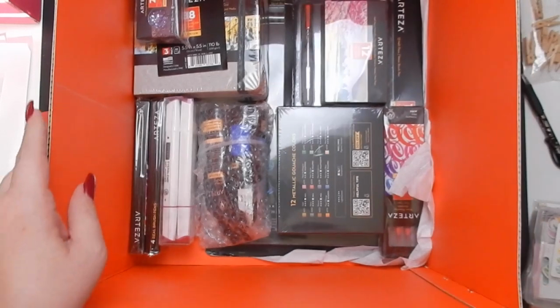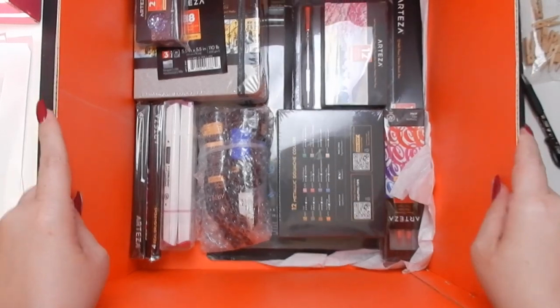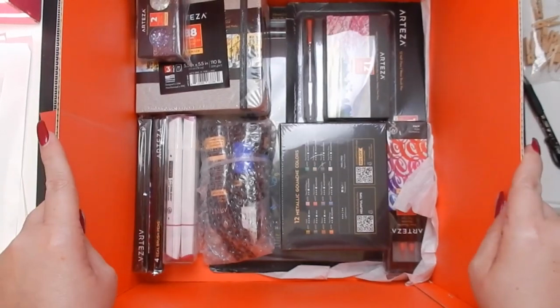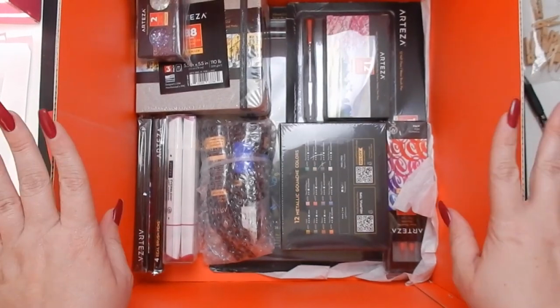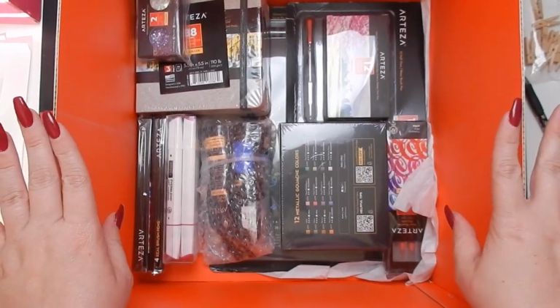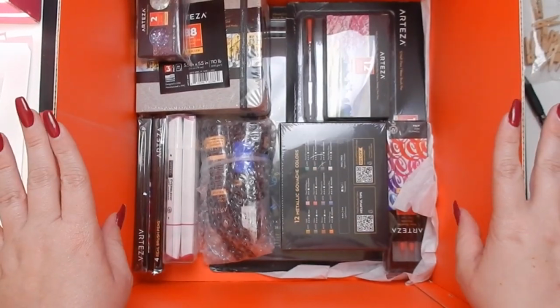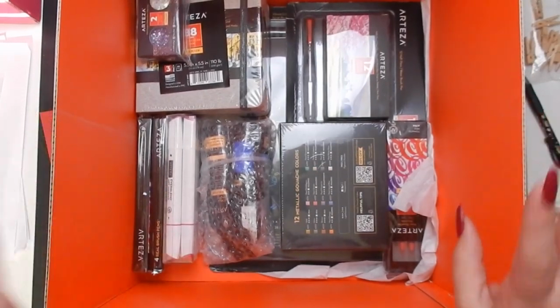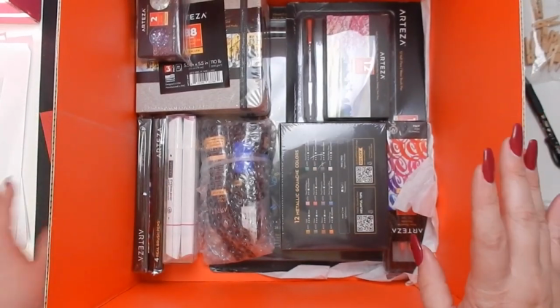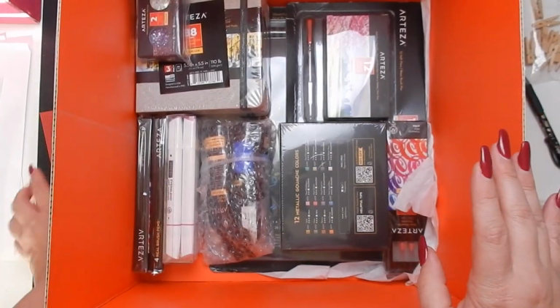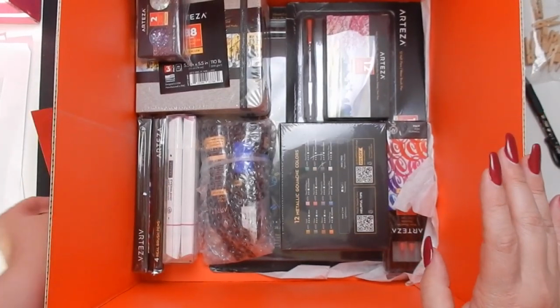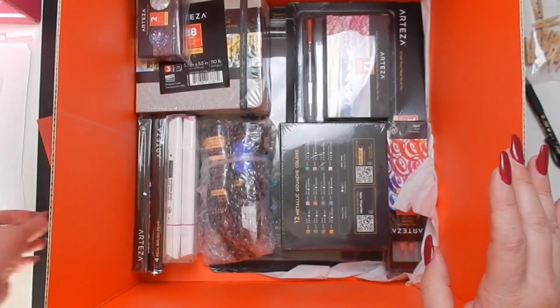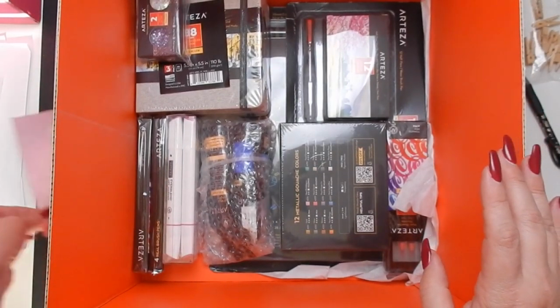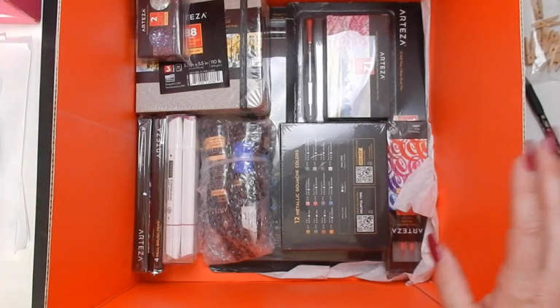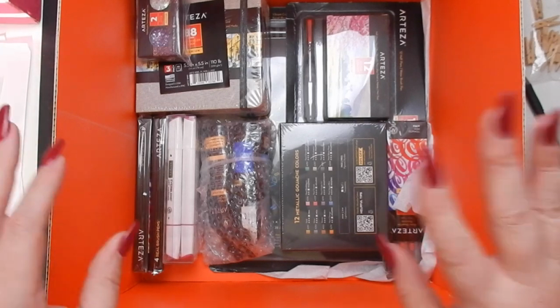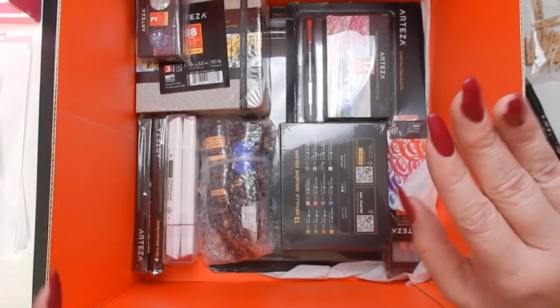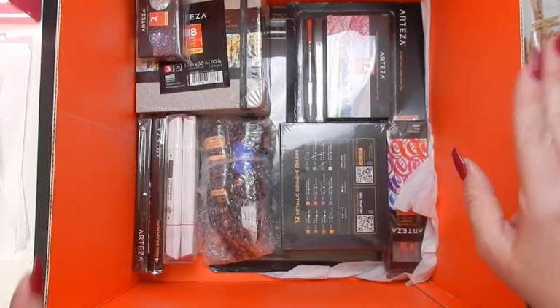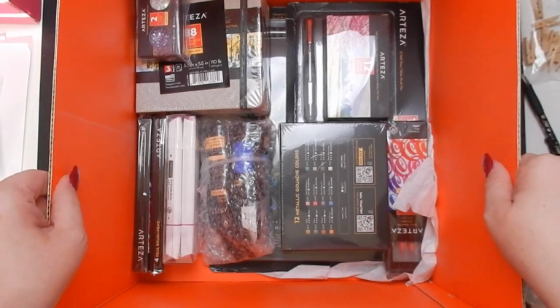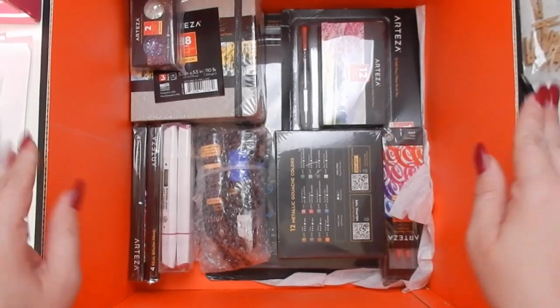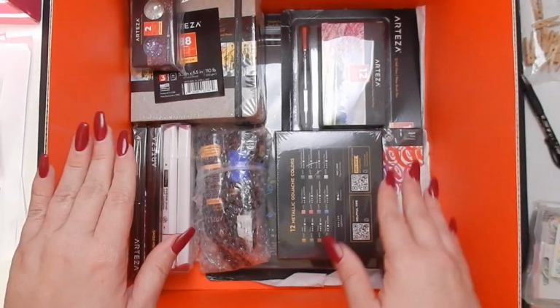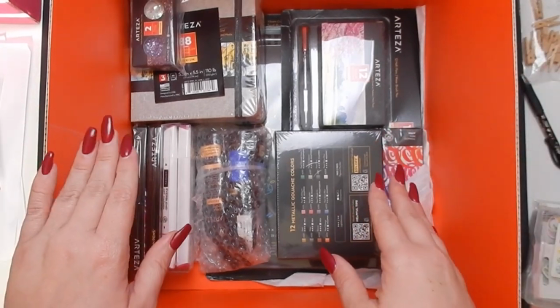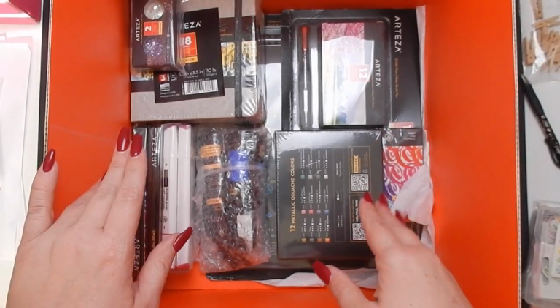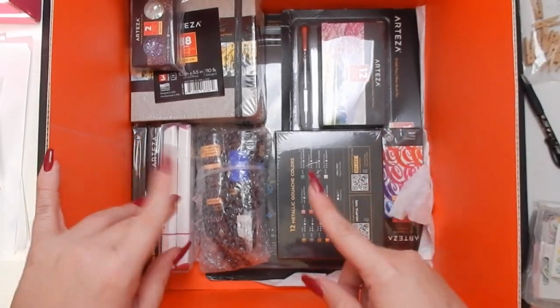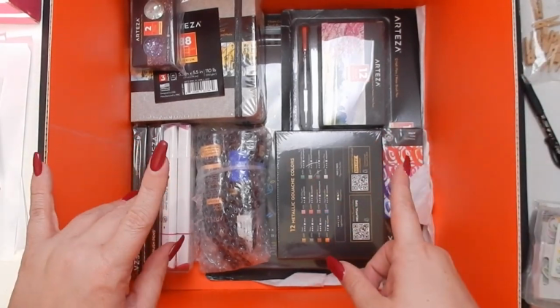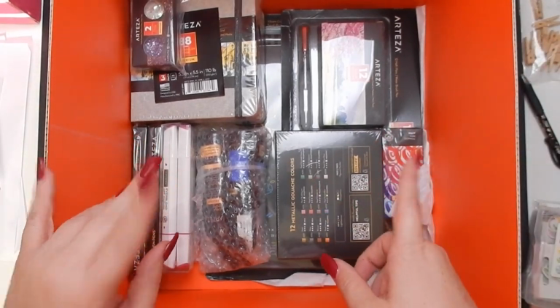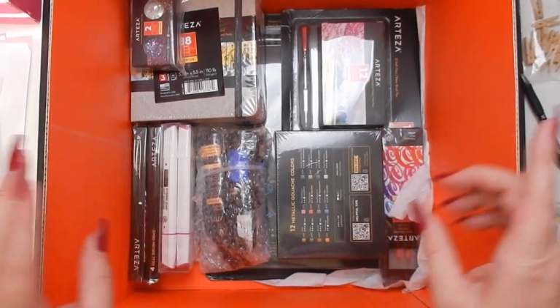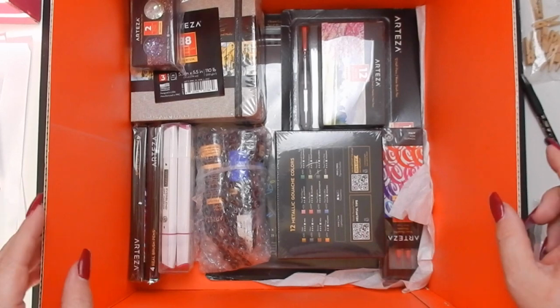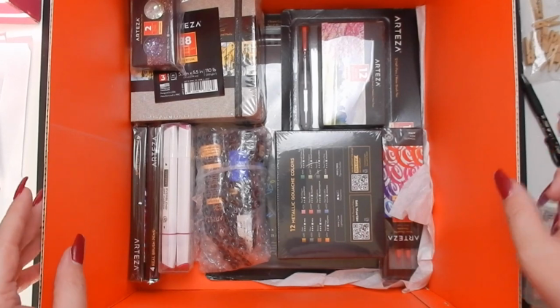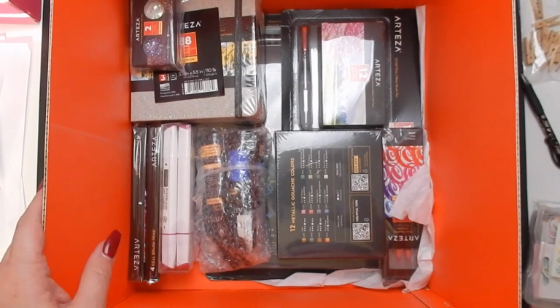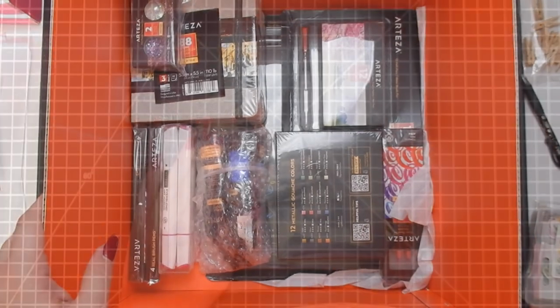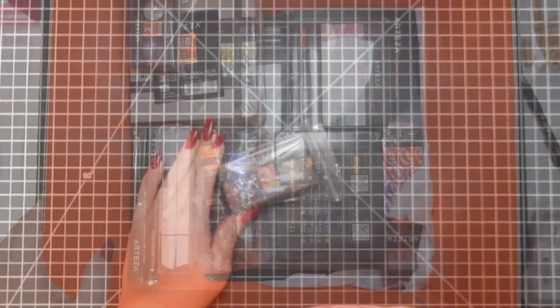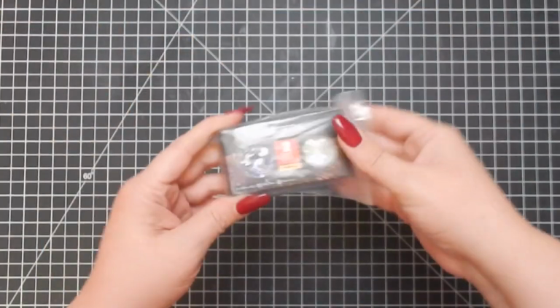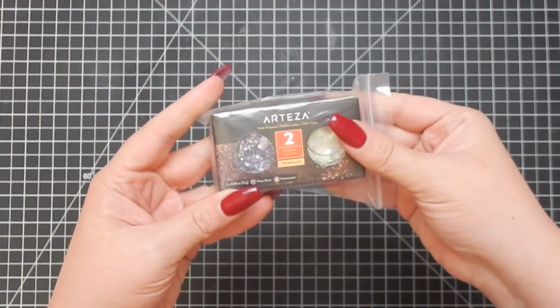I already peeked at what's in here because I couldn't wait — it's a great selection. I'm going to move the box aside and go through and open each one.